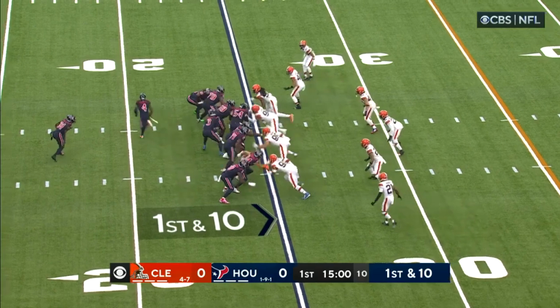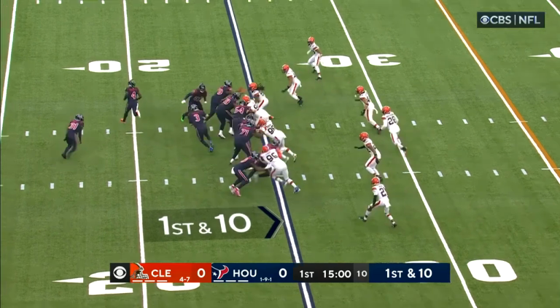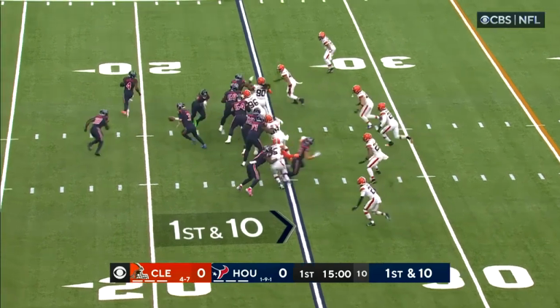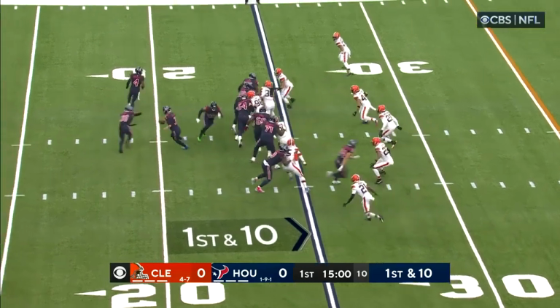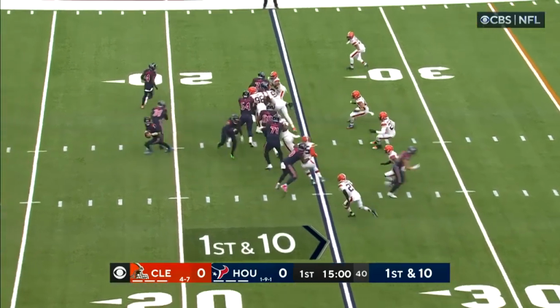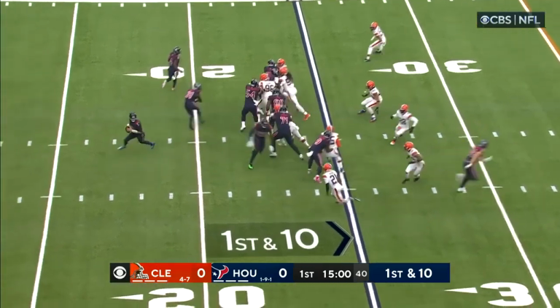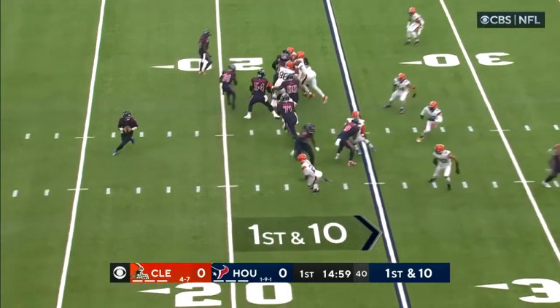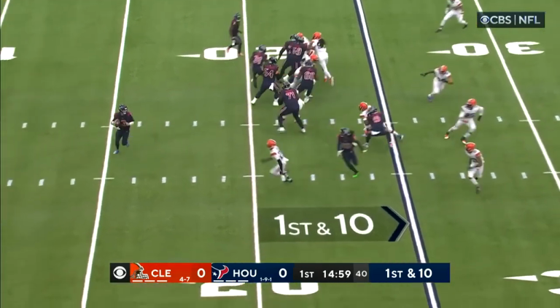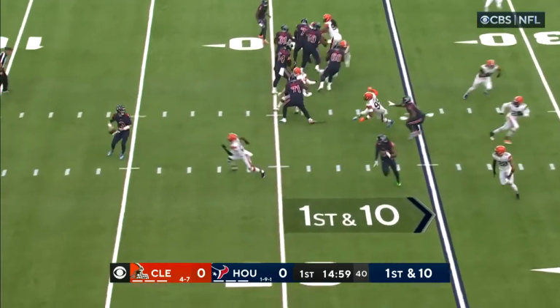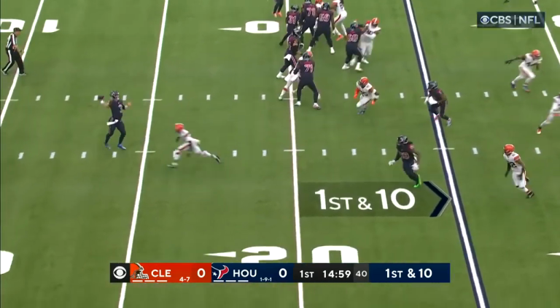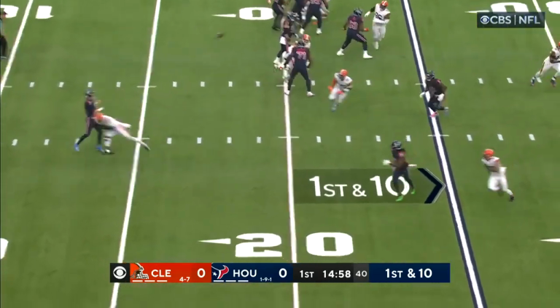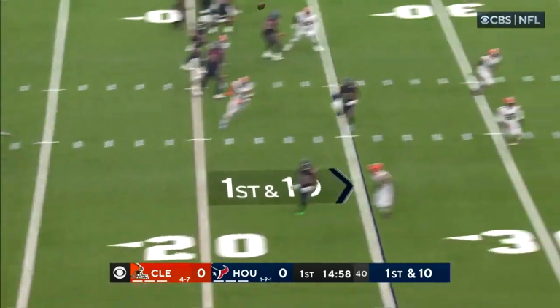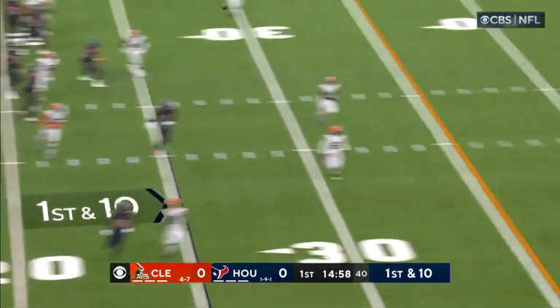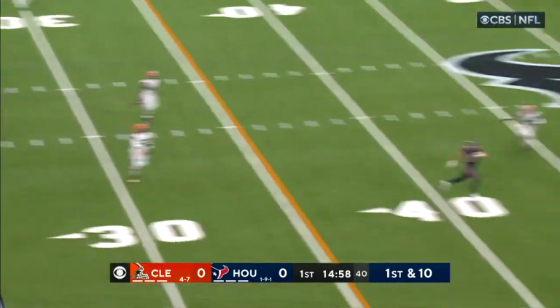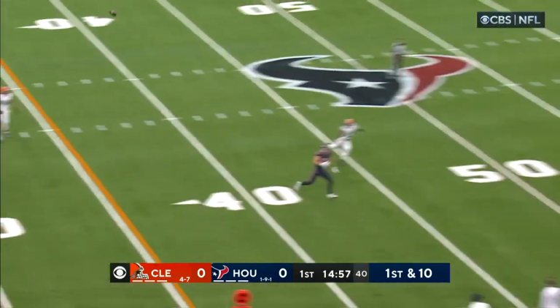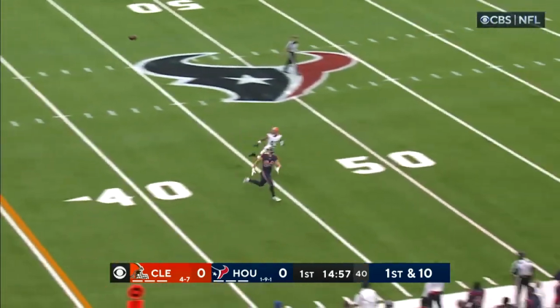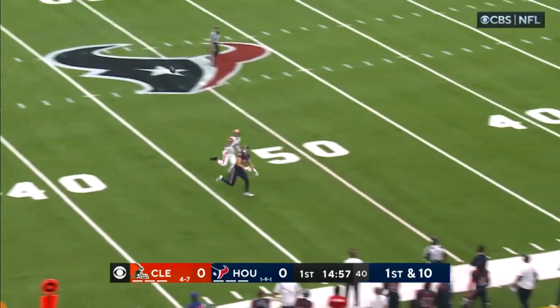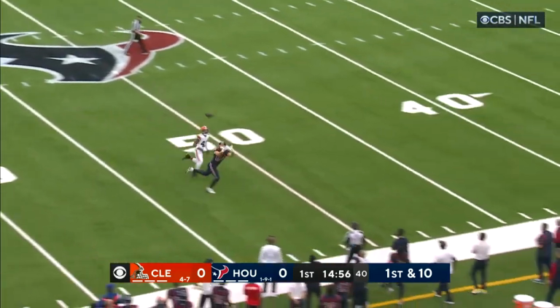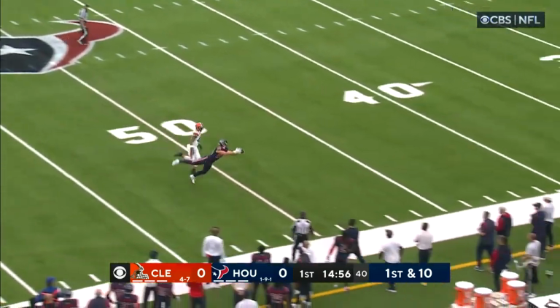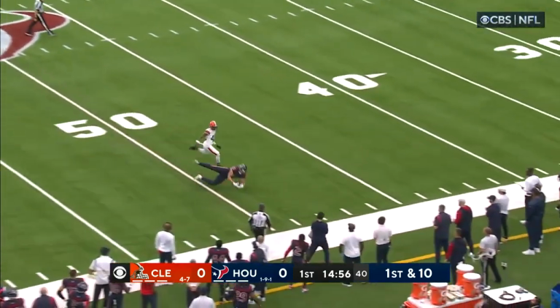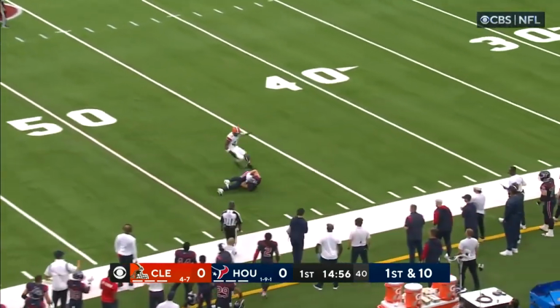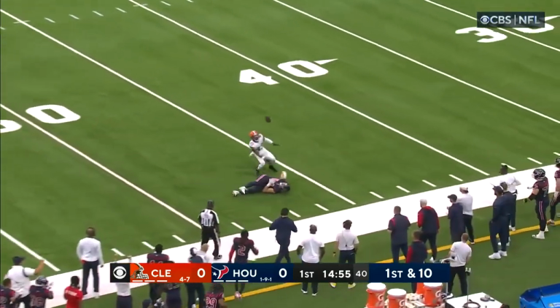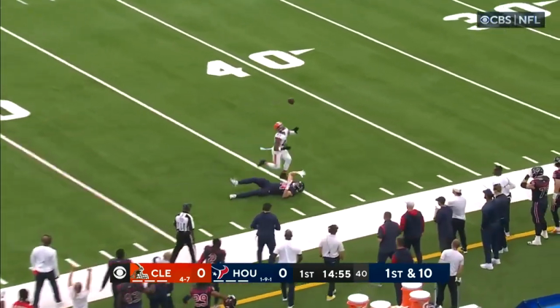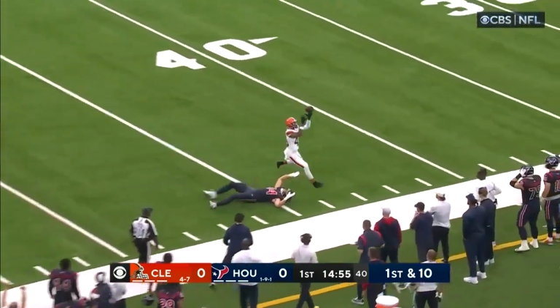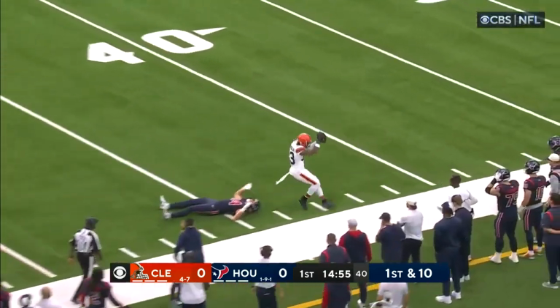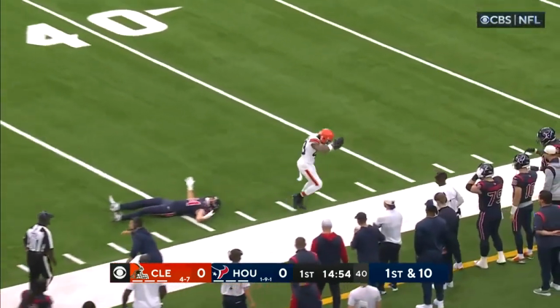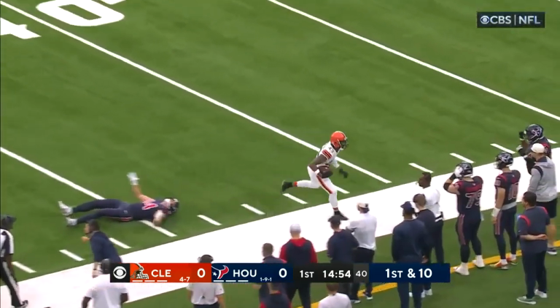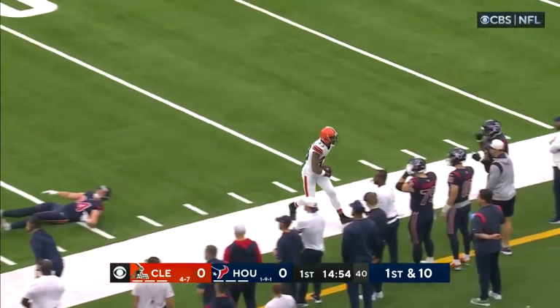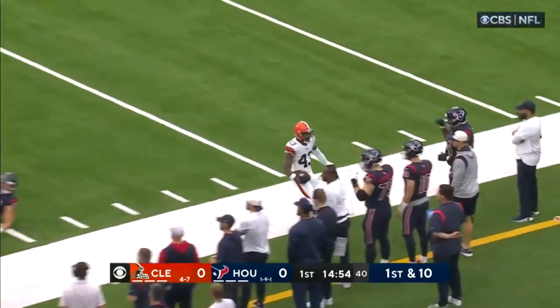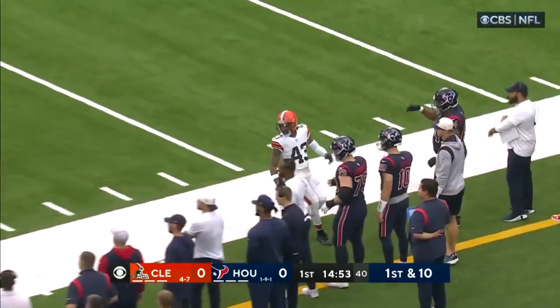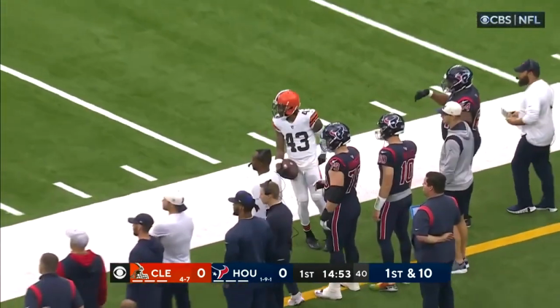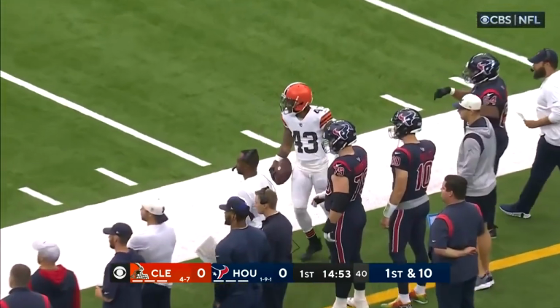What kind of play calling do we see early in this game? Play action, a little rollout from Allen, he's going to put some air under it. It's broken up.